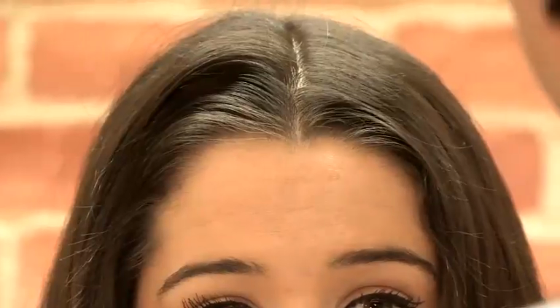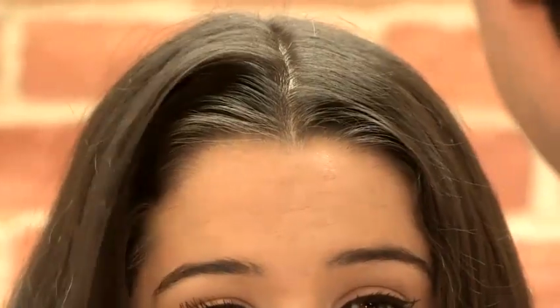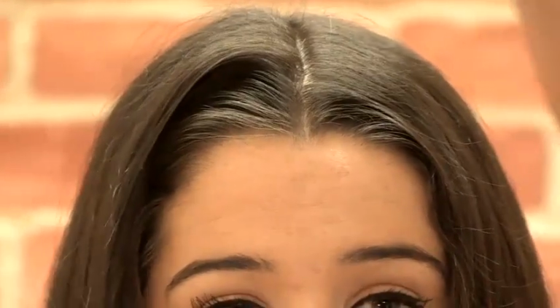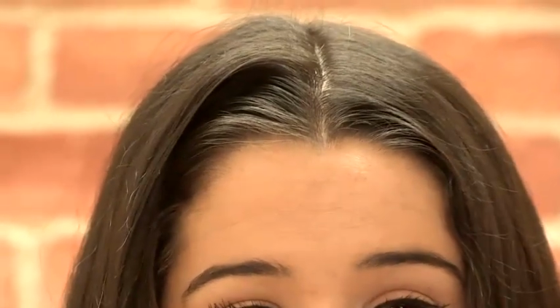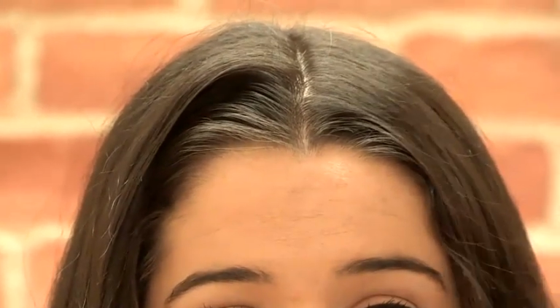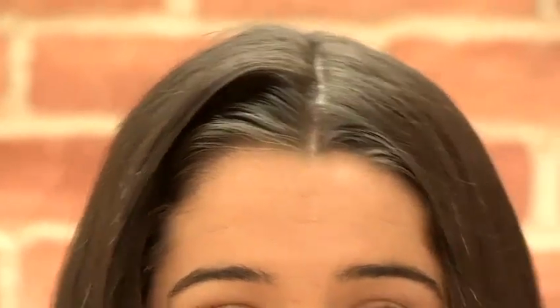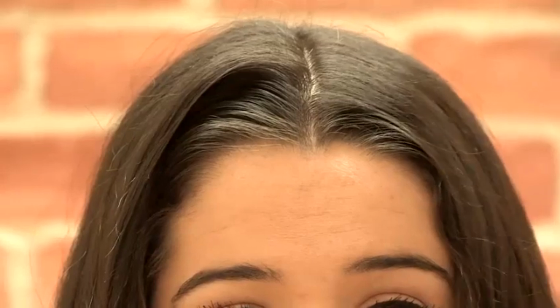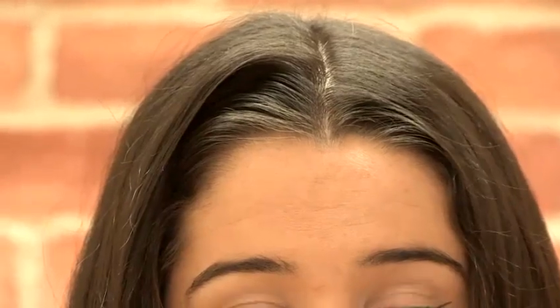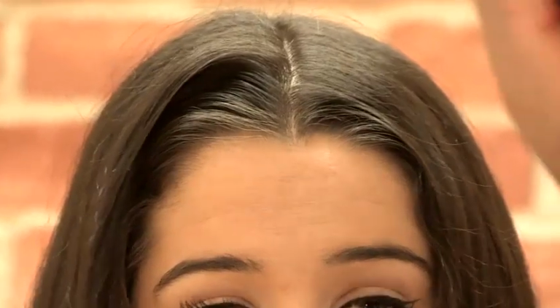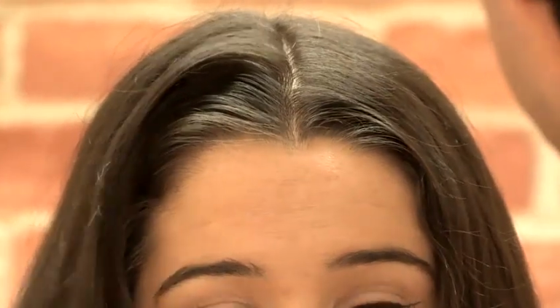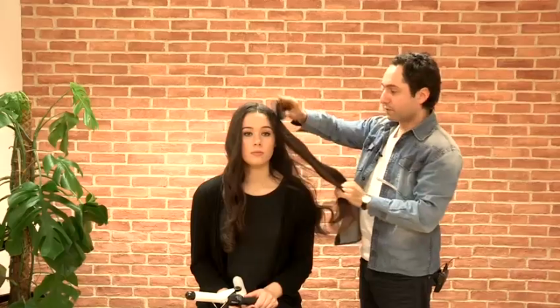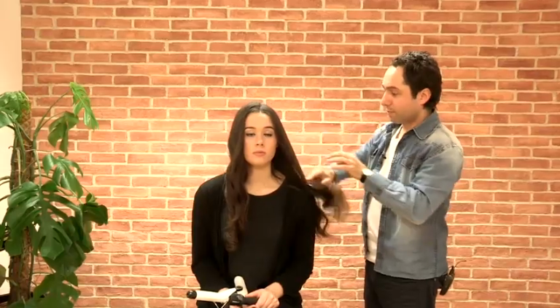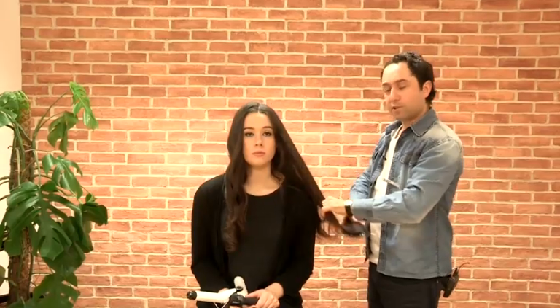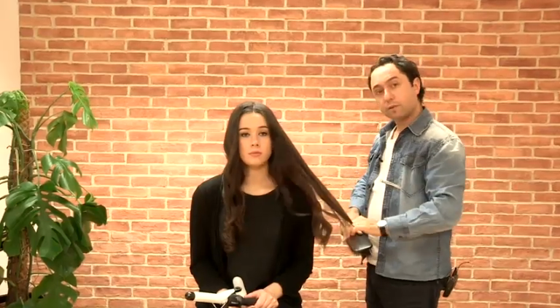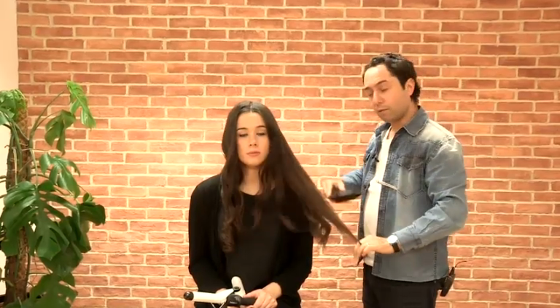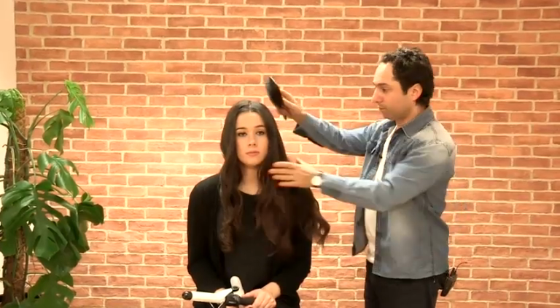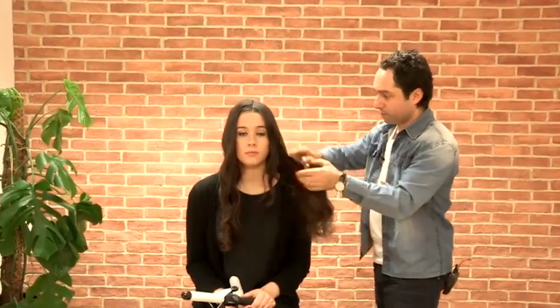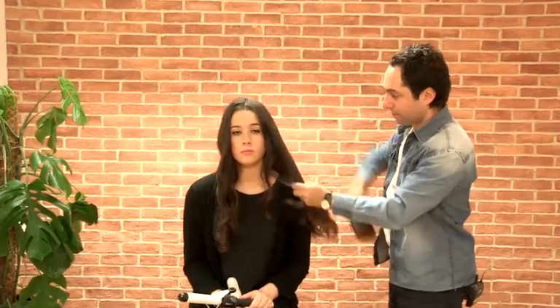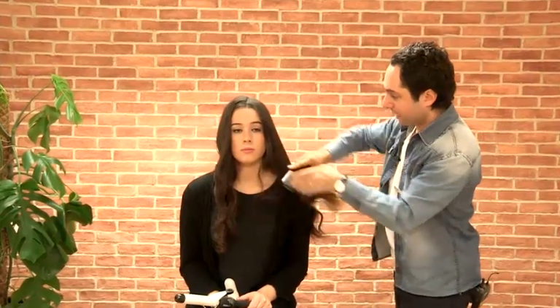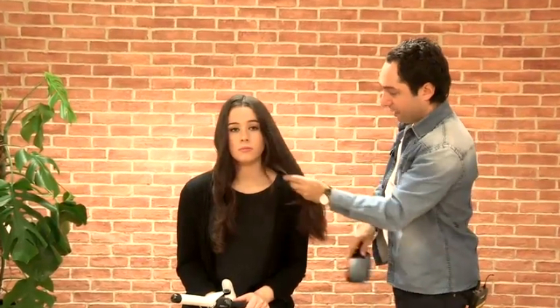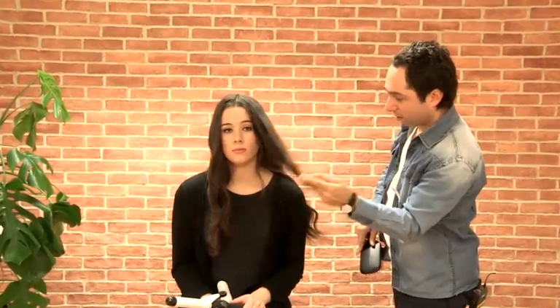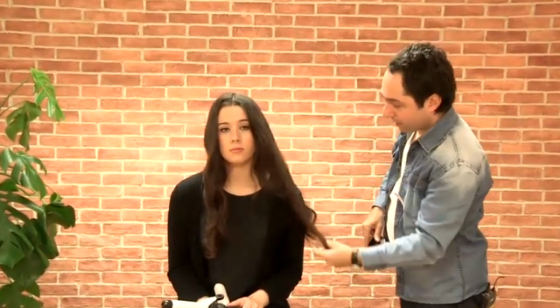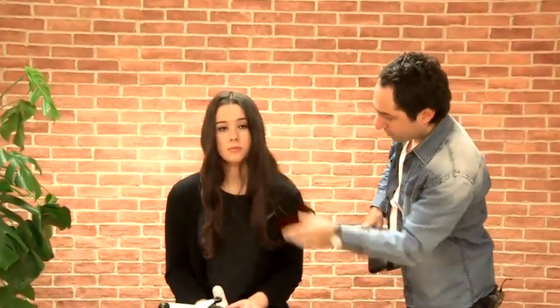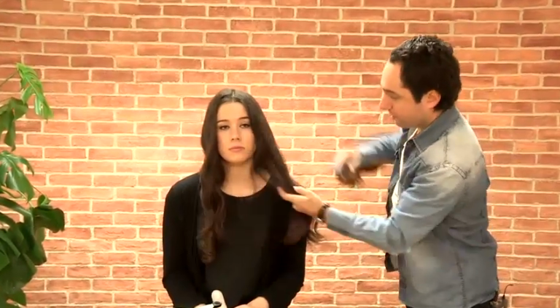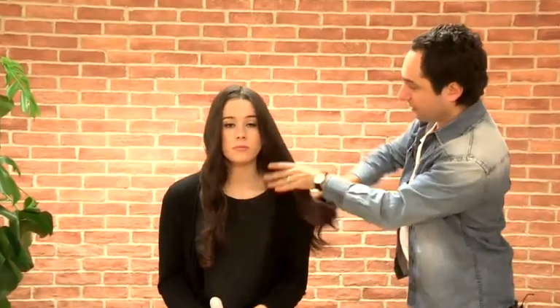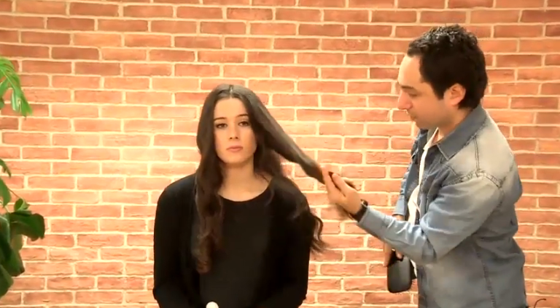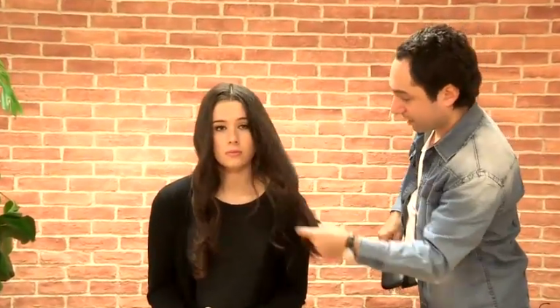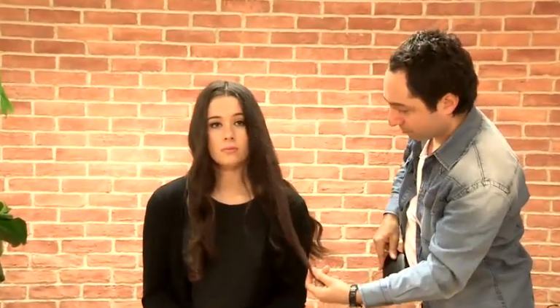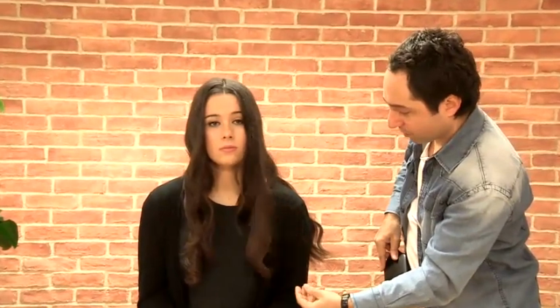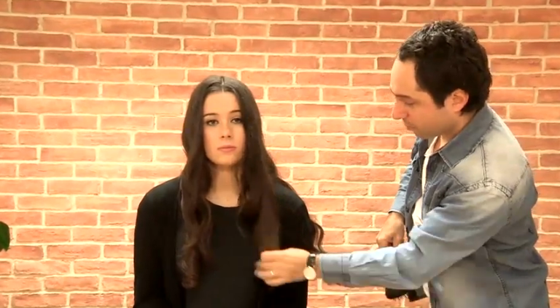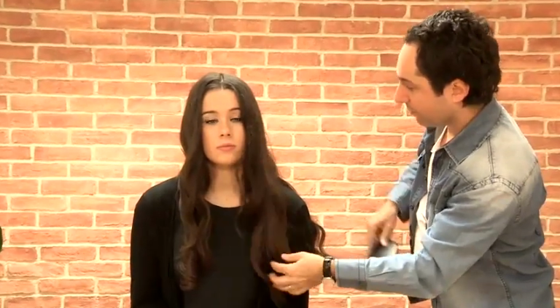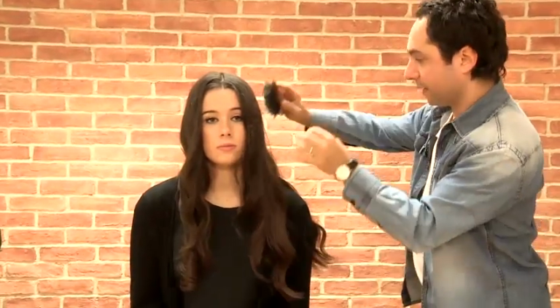We've also gone through a very natural center parting, which is quite 70s. I've just paddle brushed all the hair all the way through, taking out that curl and leaving a really nice natural wave in the hair.